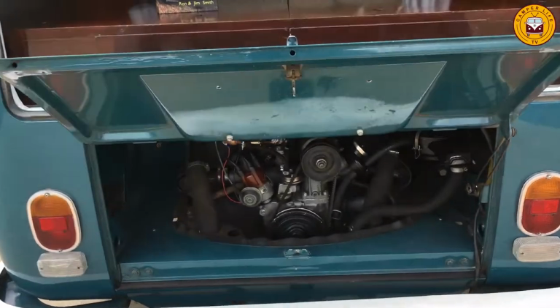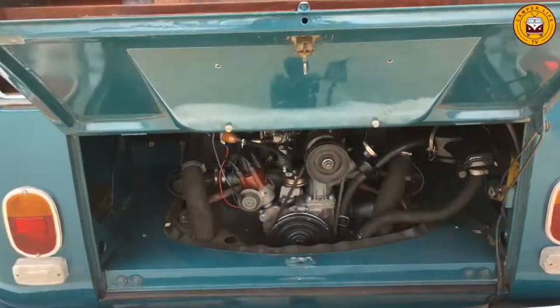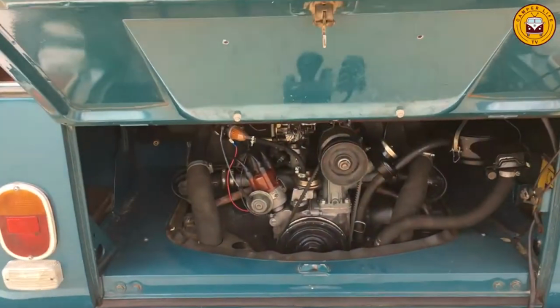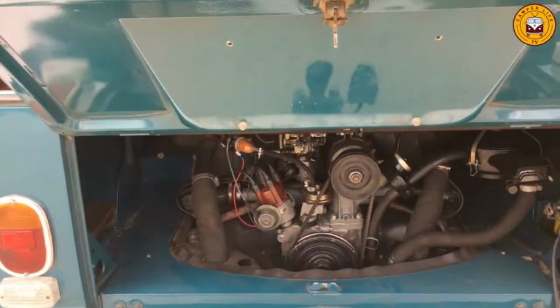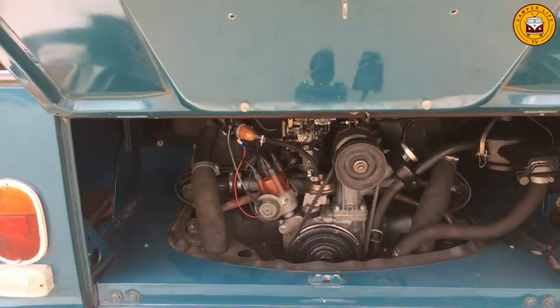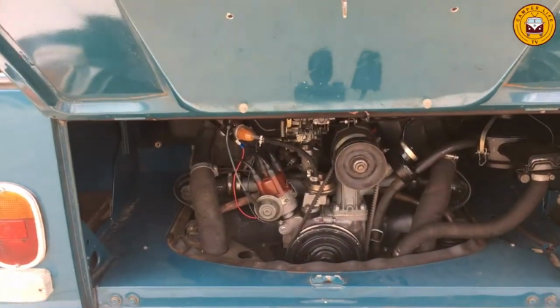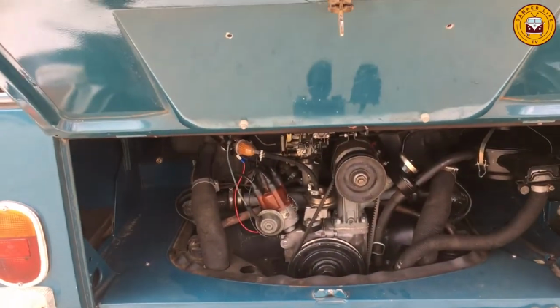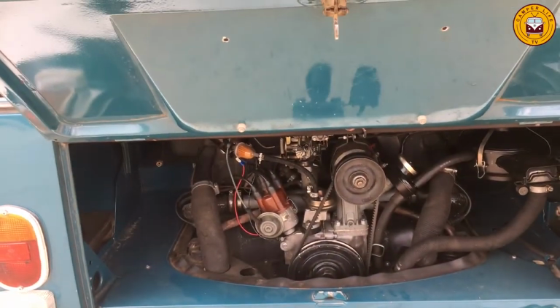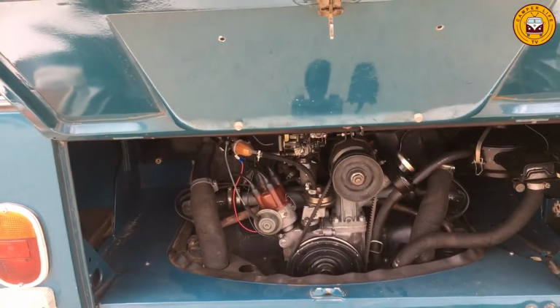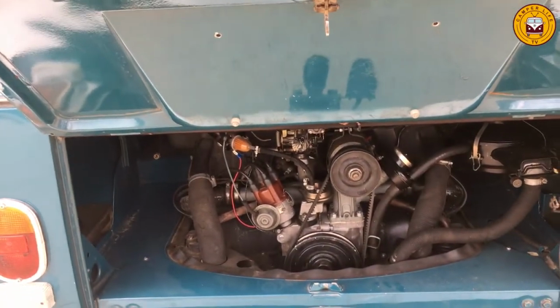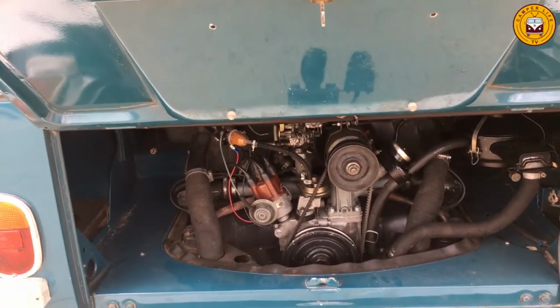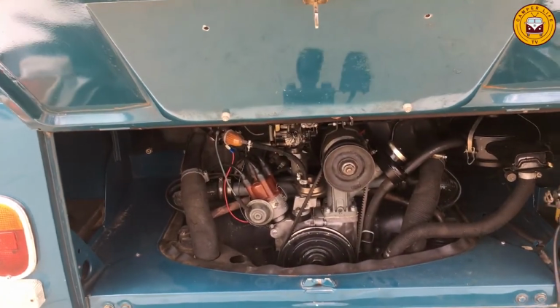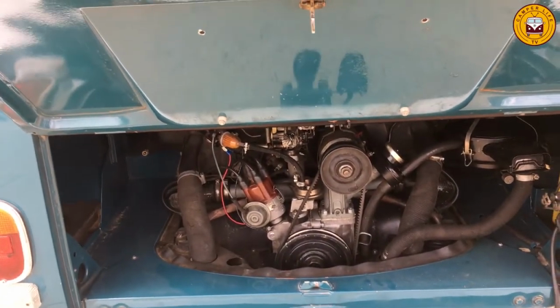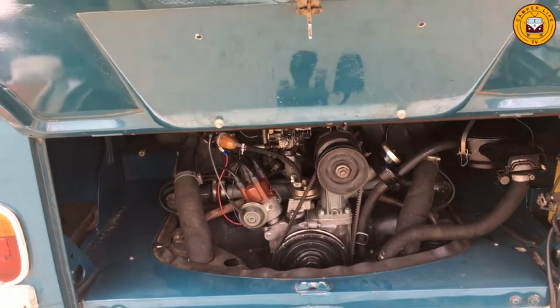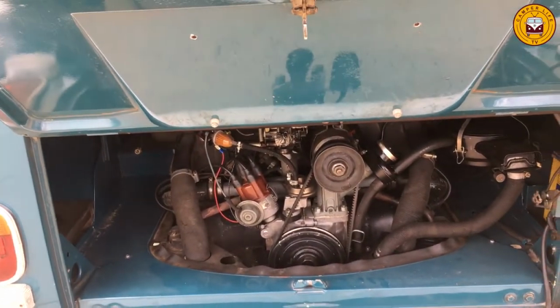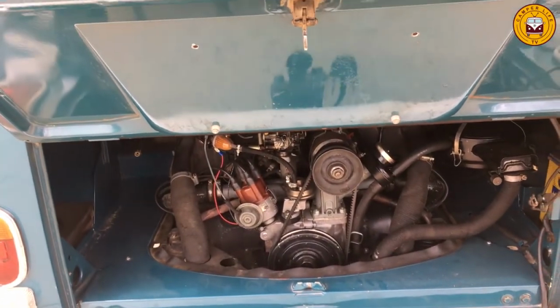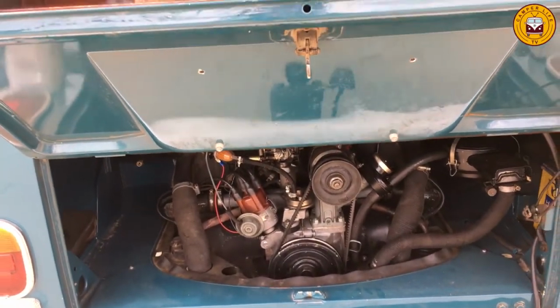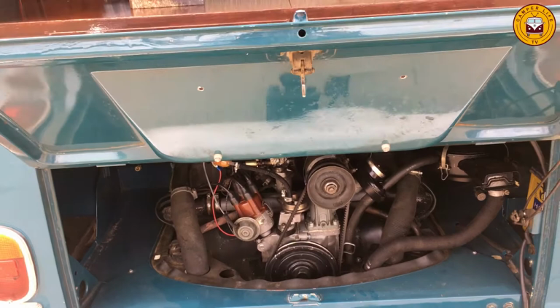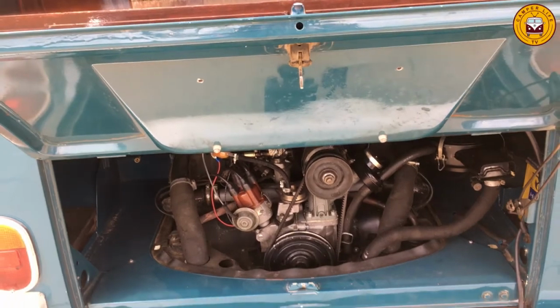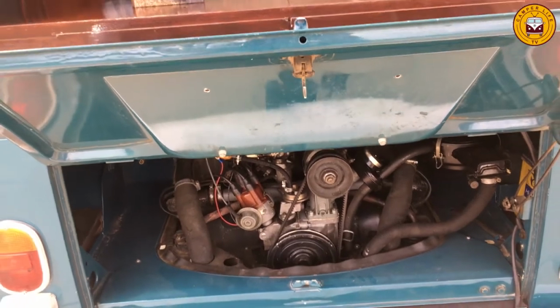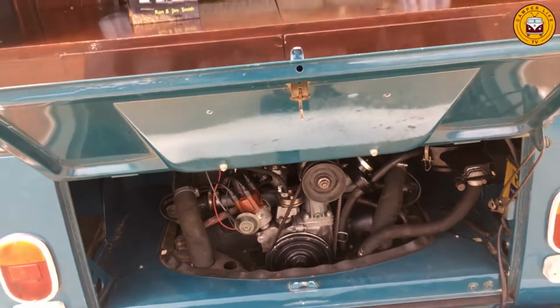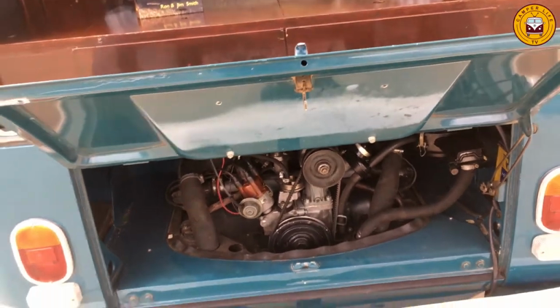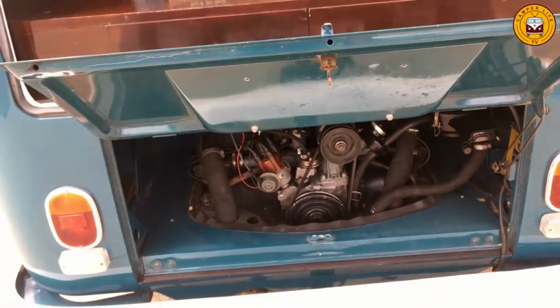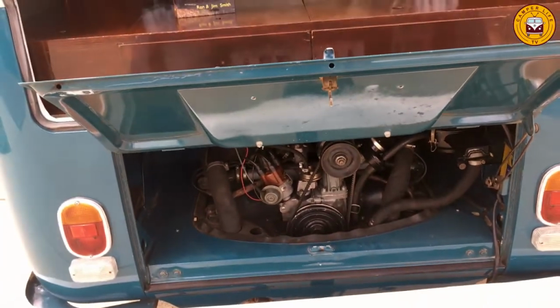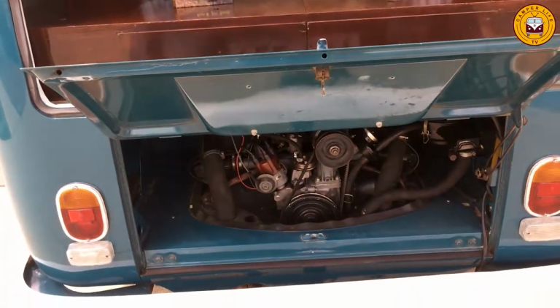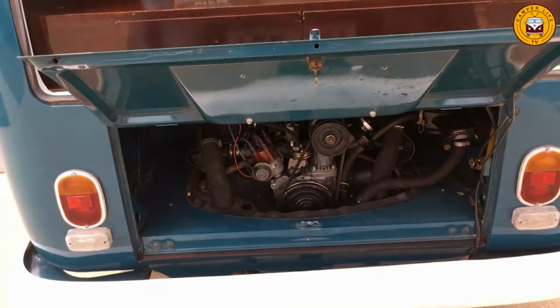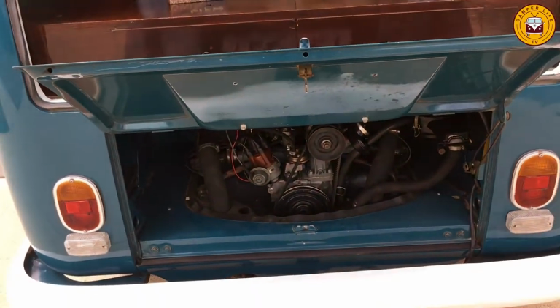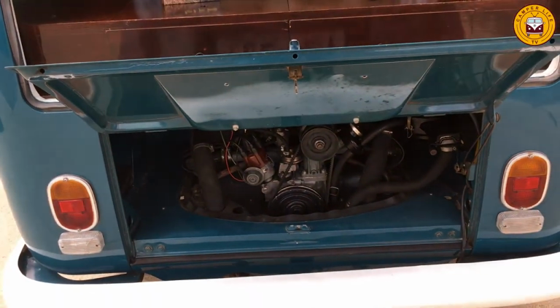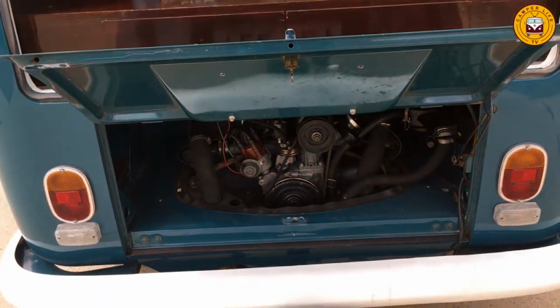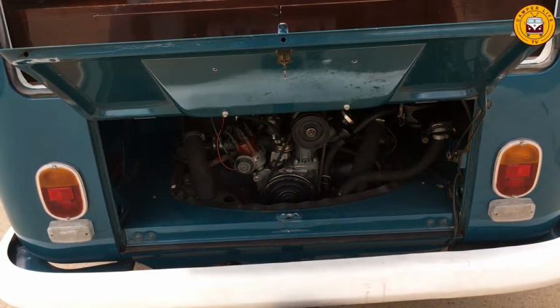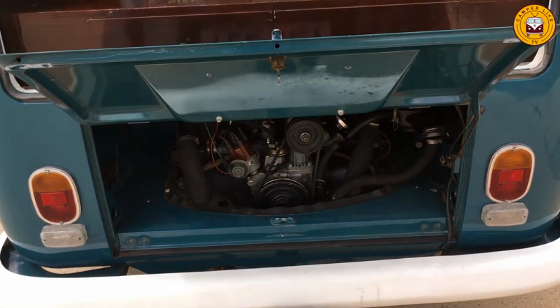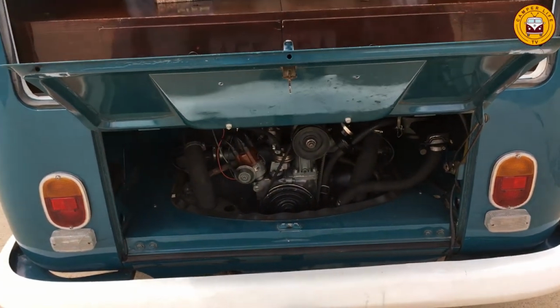Inside at the back you've got a standard 1600 twin port engine — these are actually '76 models.